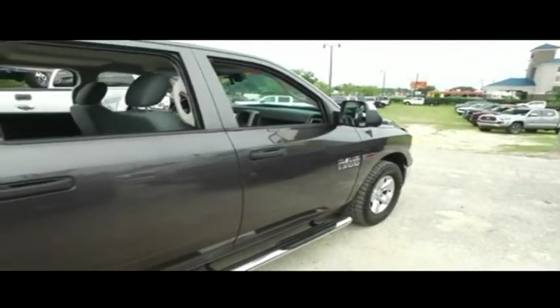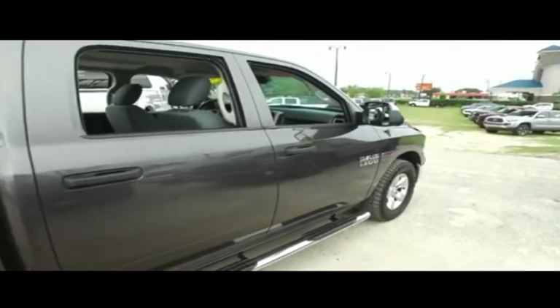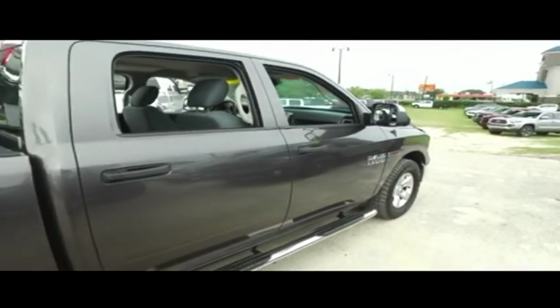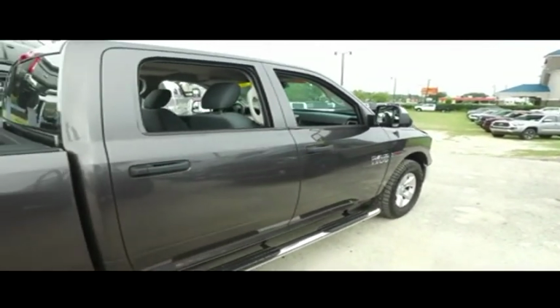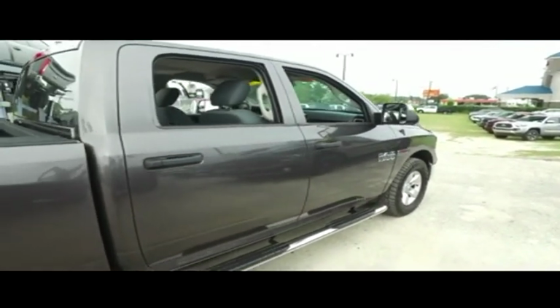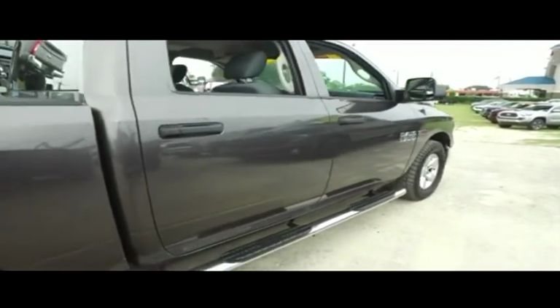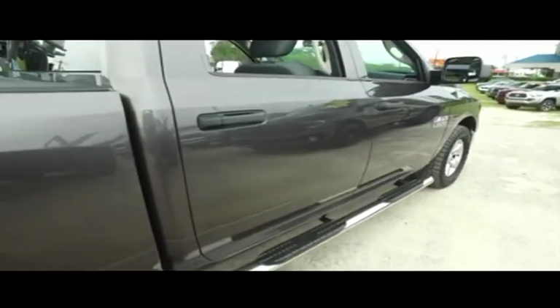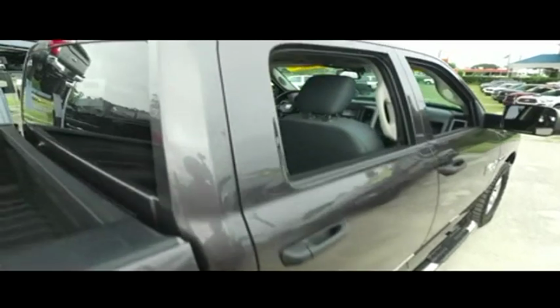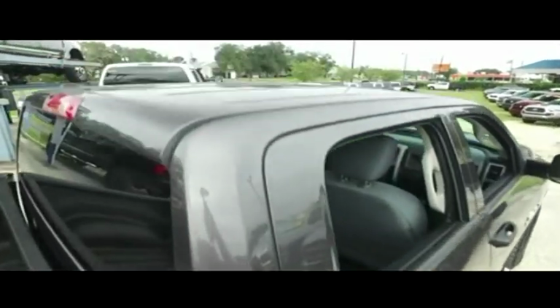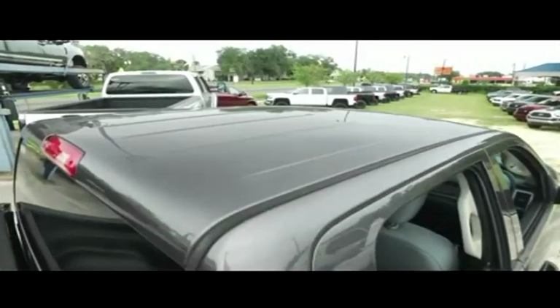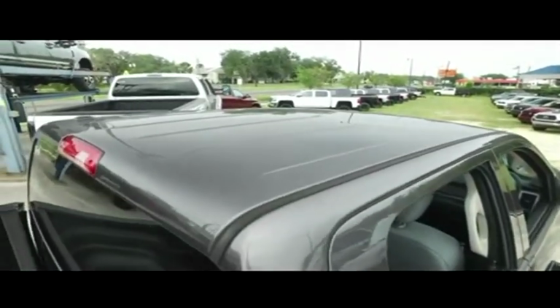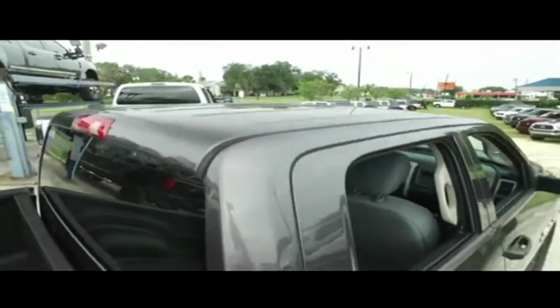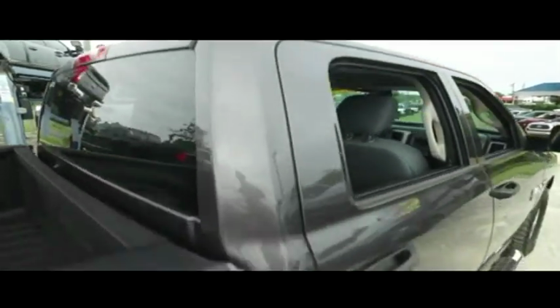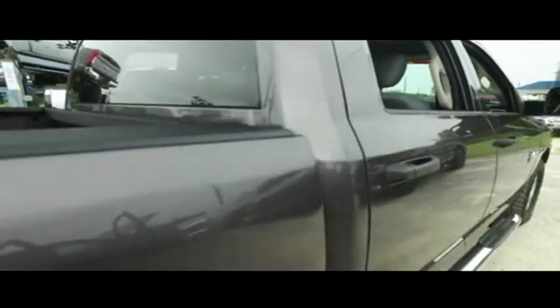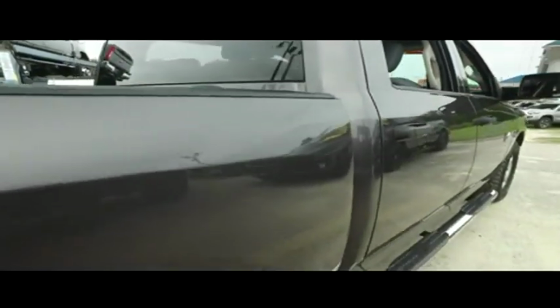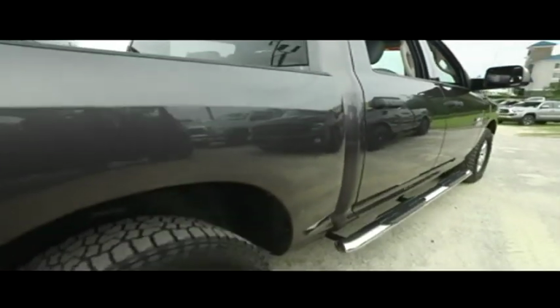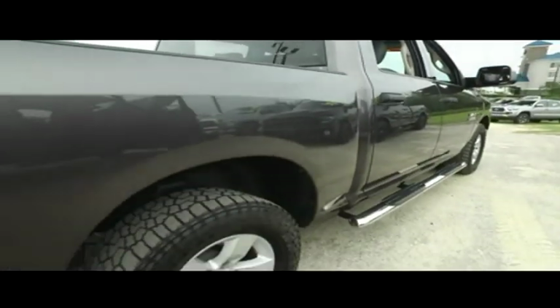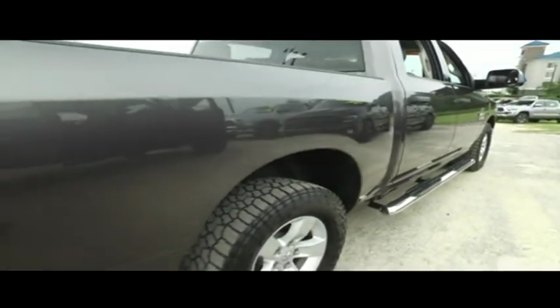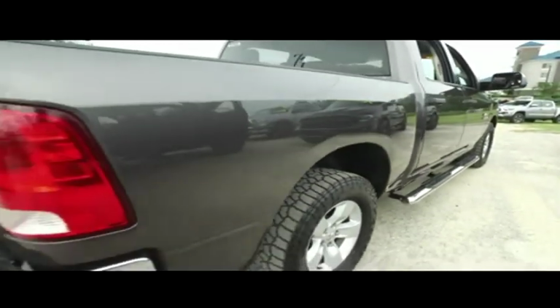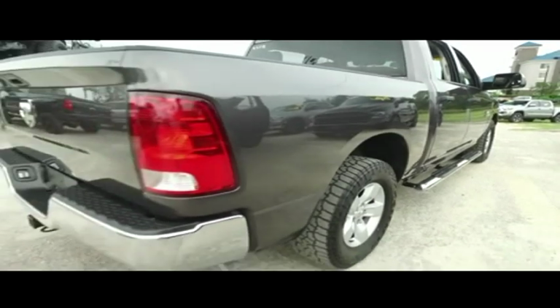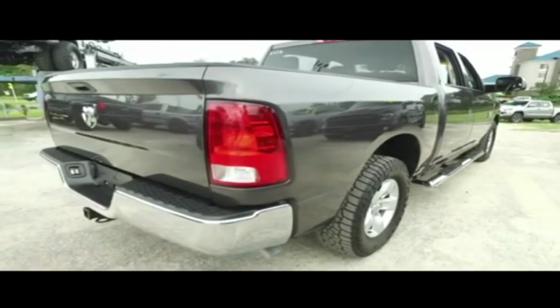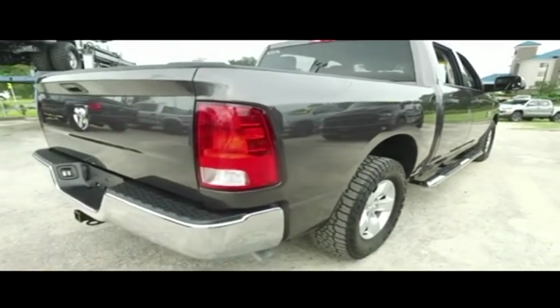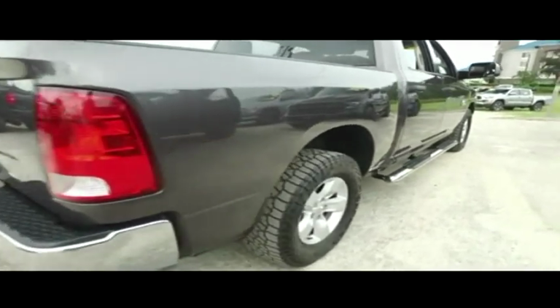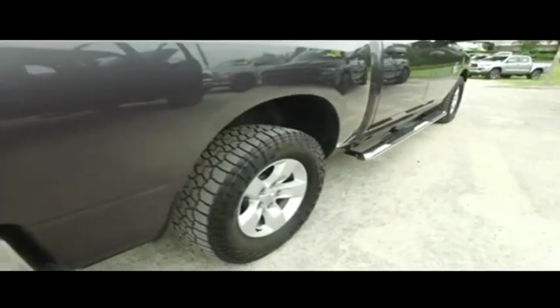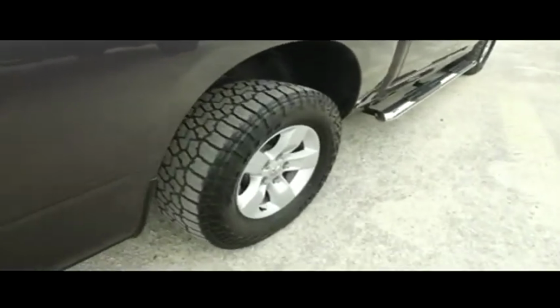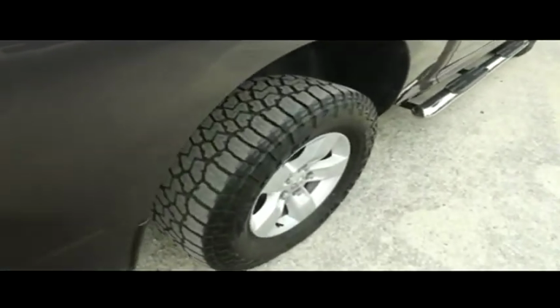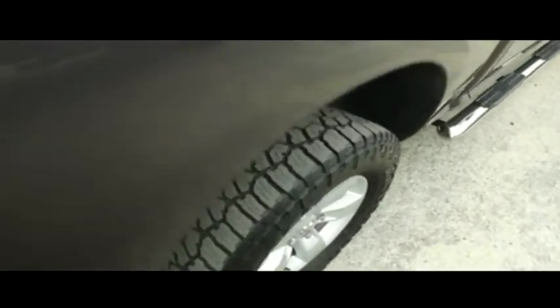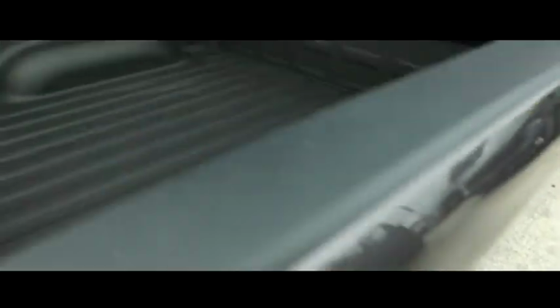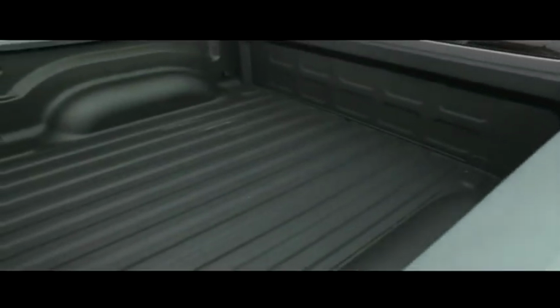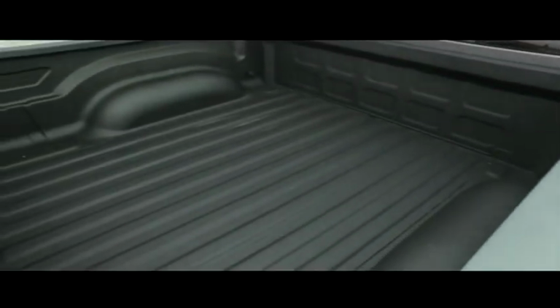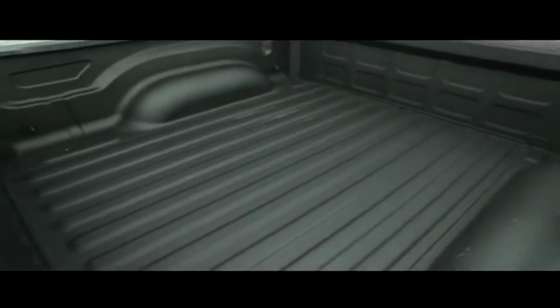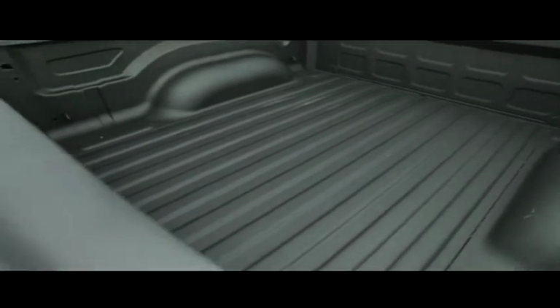Real one-year bumper-to-bumper warranty, valid throughout the United States. 12 months free maintenance. Exclusive 15-day exchange policy — if your heart's not going to hit on it in 15 days, bring it back. We'll give you something else. We want to make trucking dreams come true.